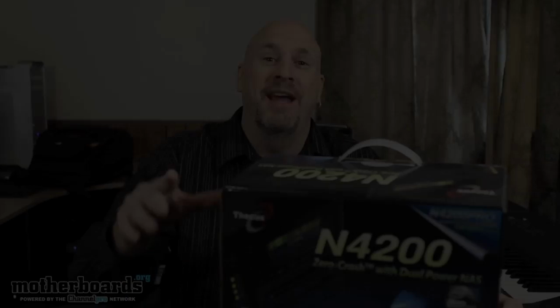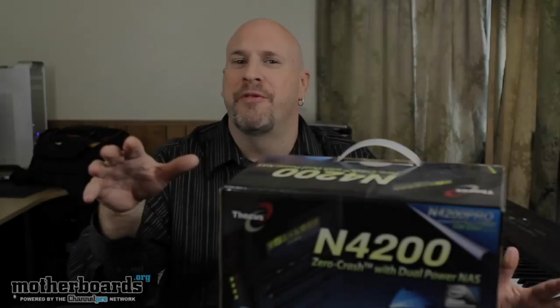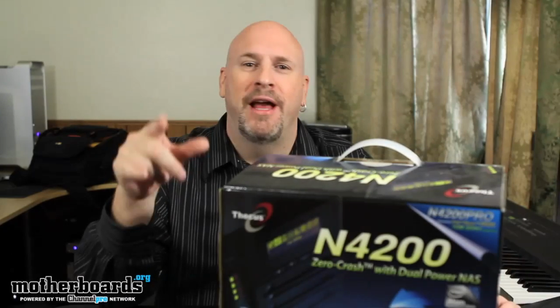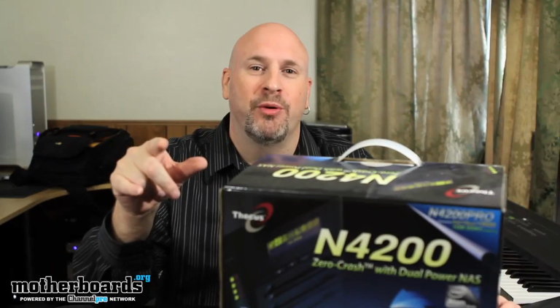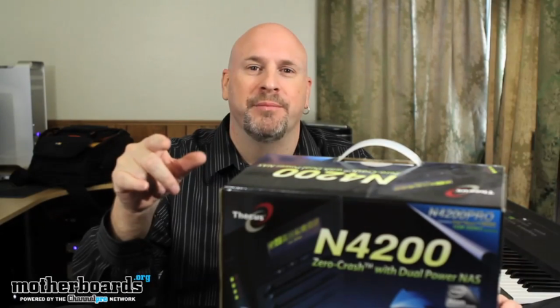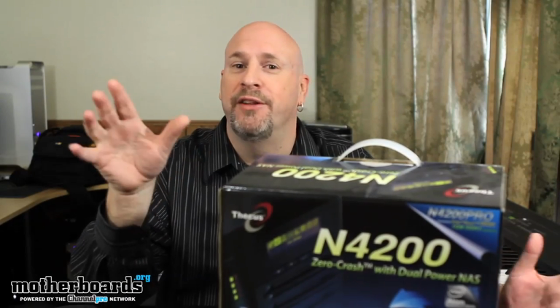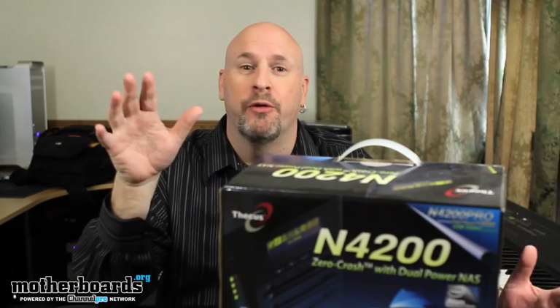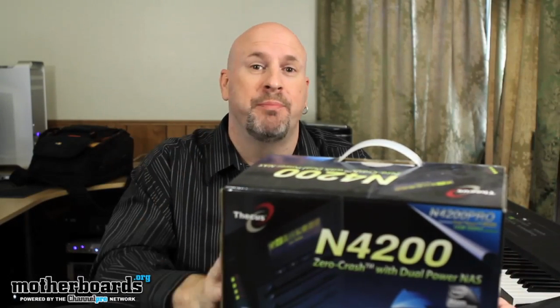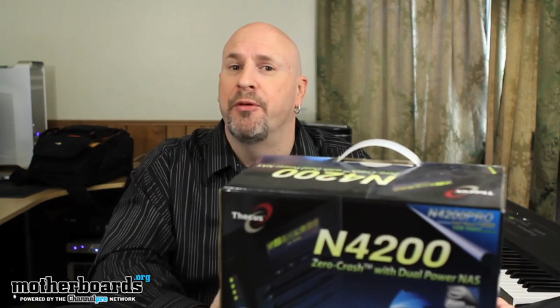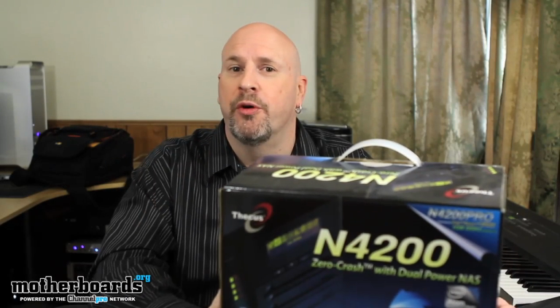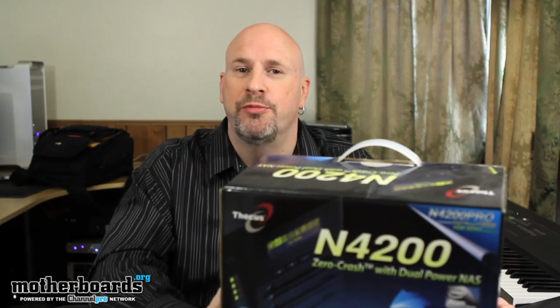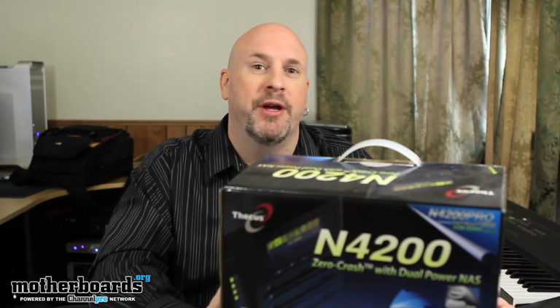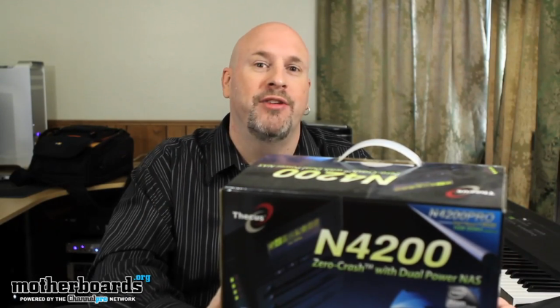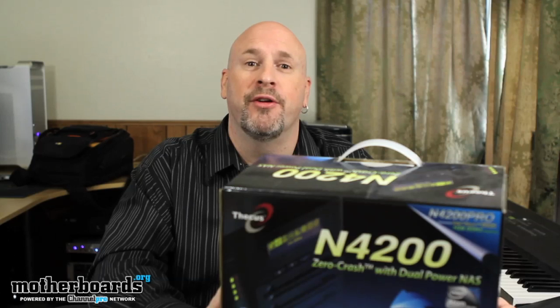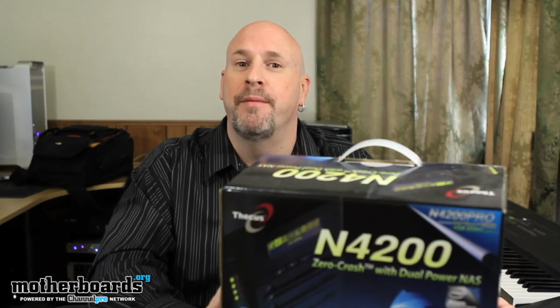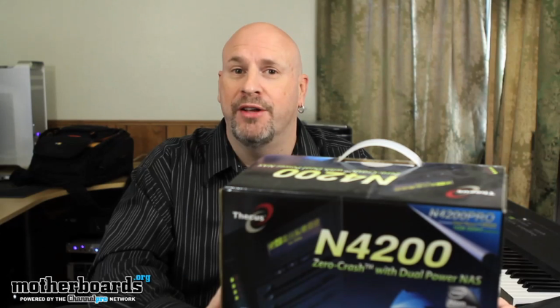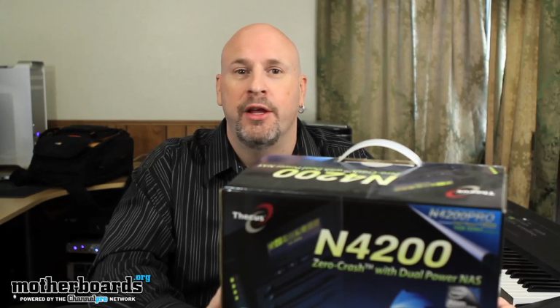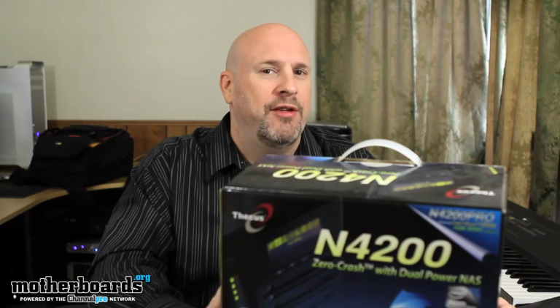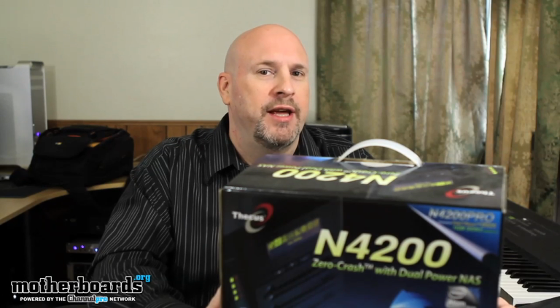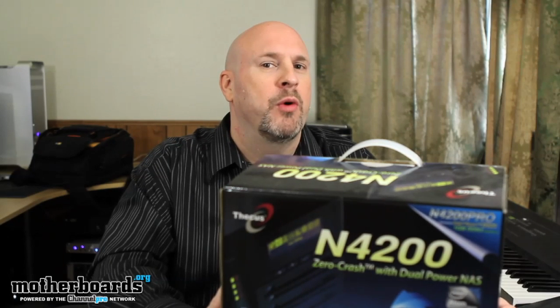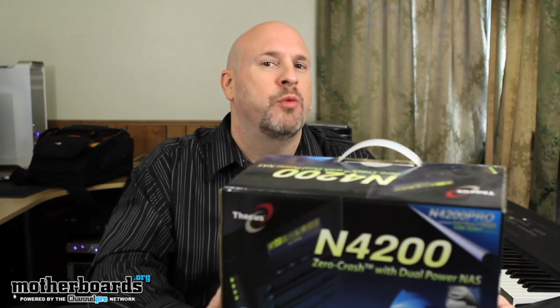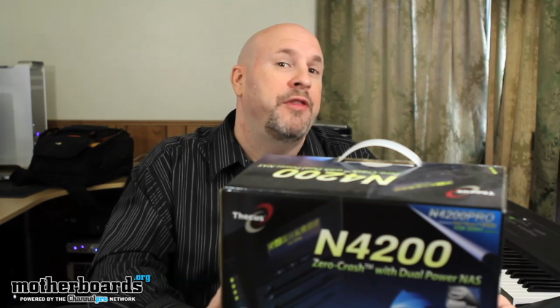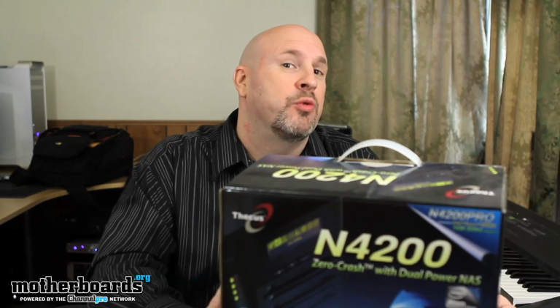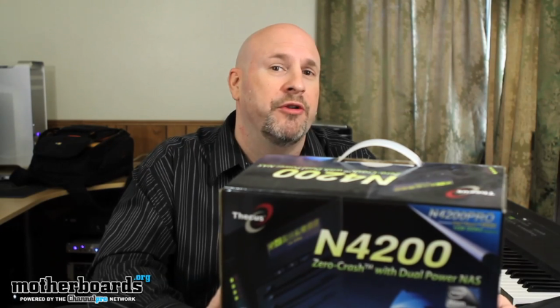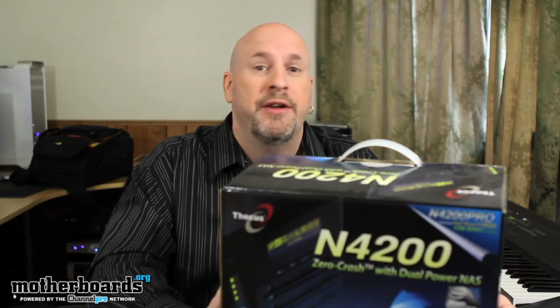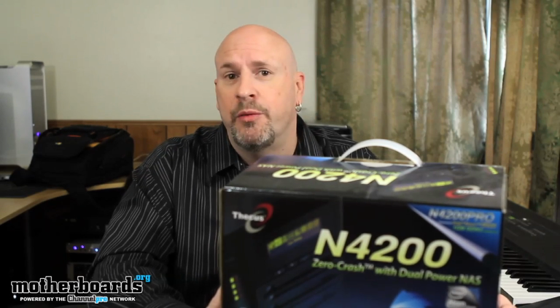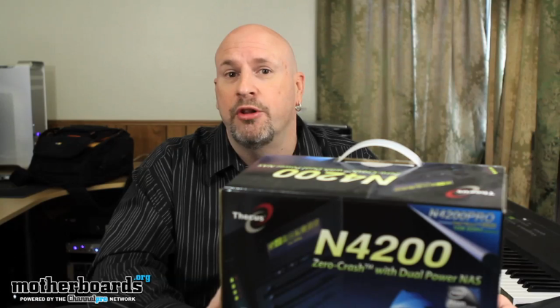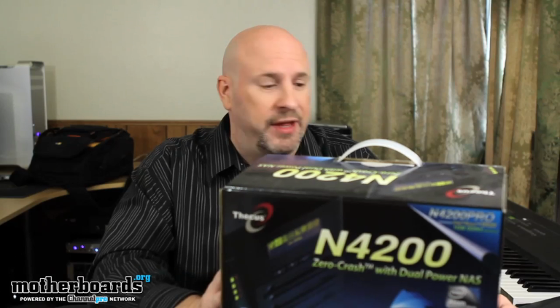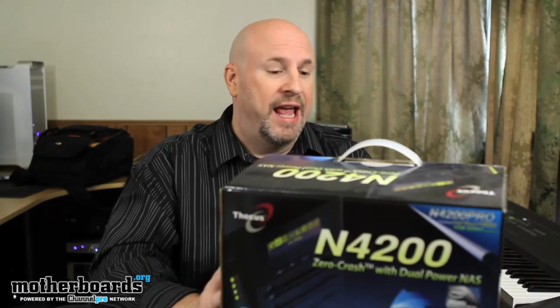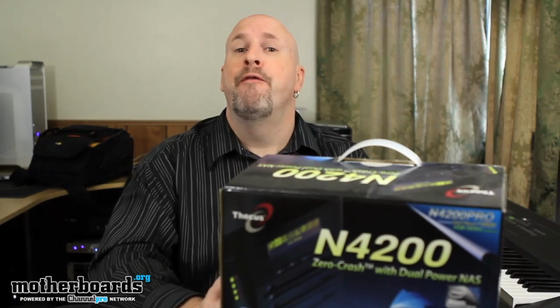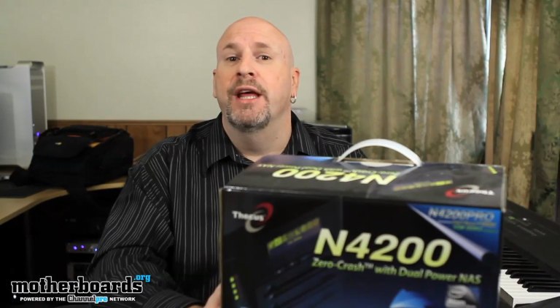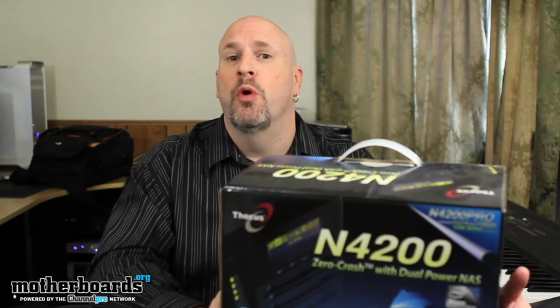Hey, what's up everybody? How you guys doing out there? Today it's me, Elric Ferris, back on the Motherboards.org YouTube channel, bringing you guys yet another unboxing. You guys seemed to take in pretty well last week when I did the Thicus N2200. Now today we're going to take a look at the Thicus N4200.